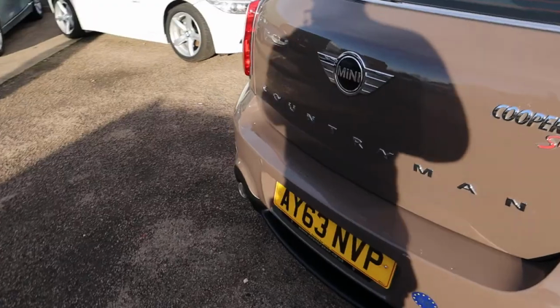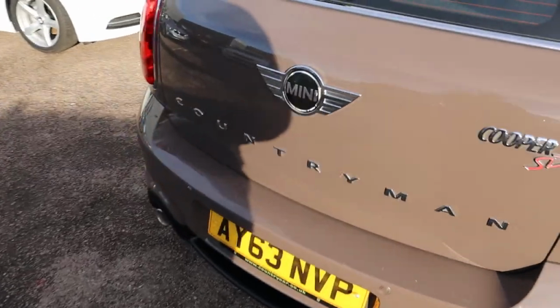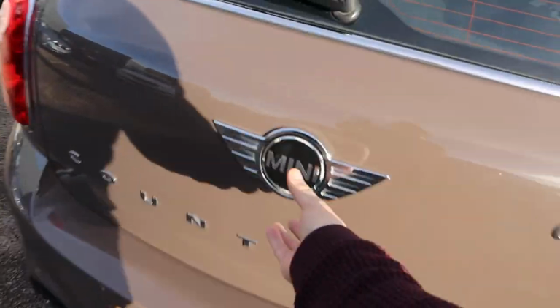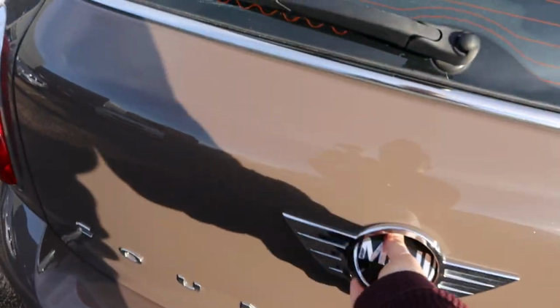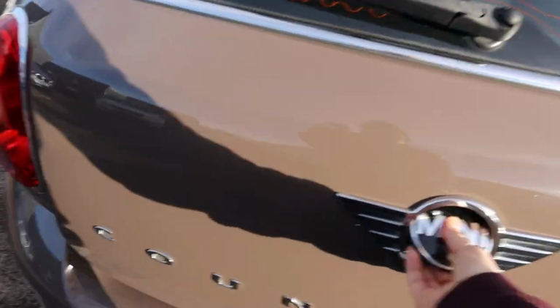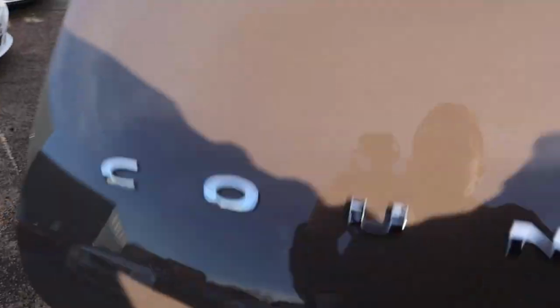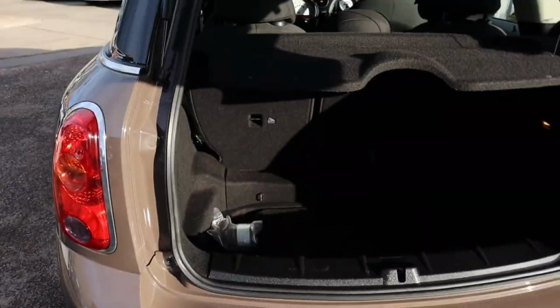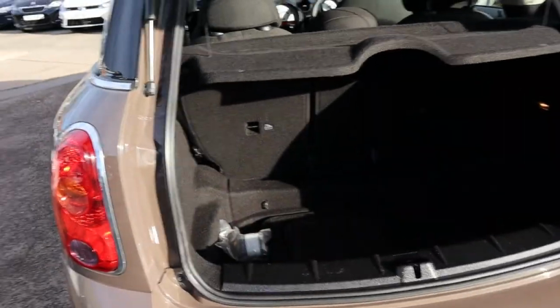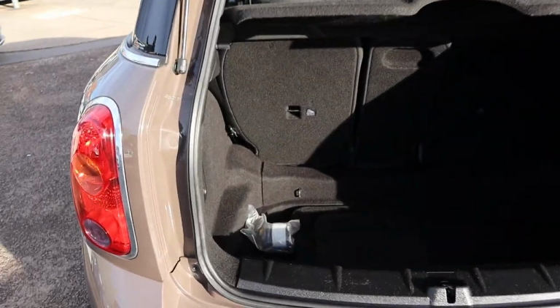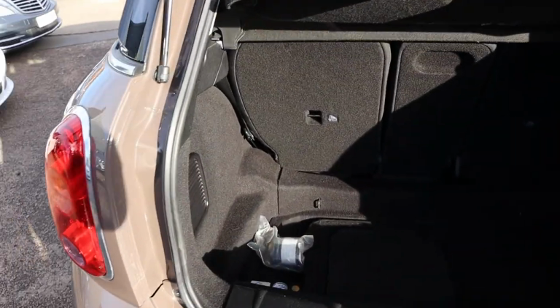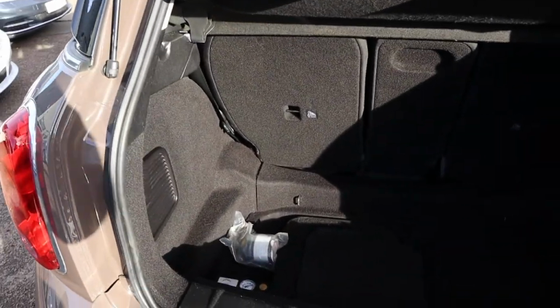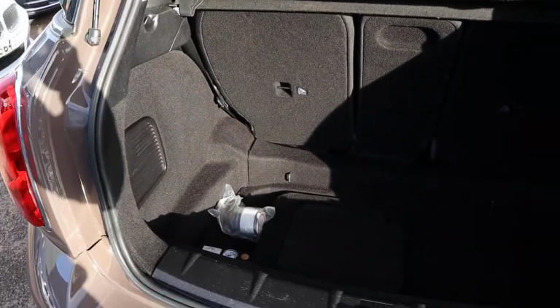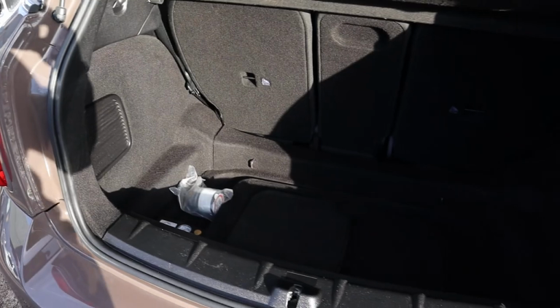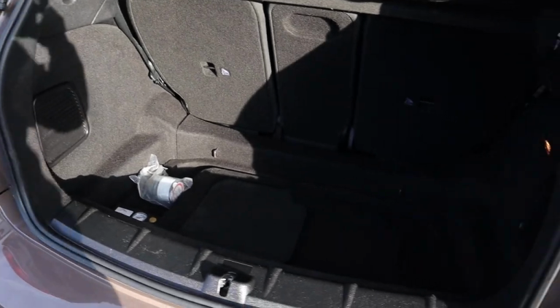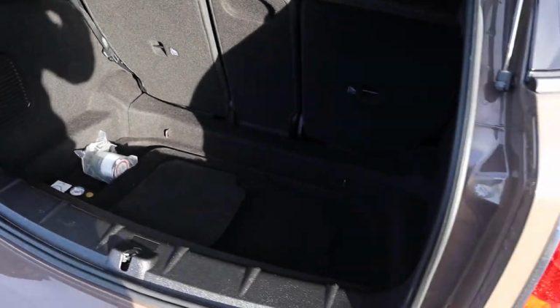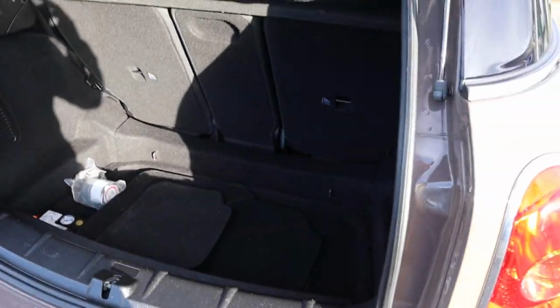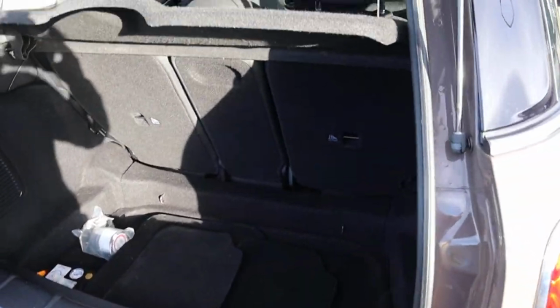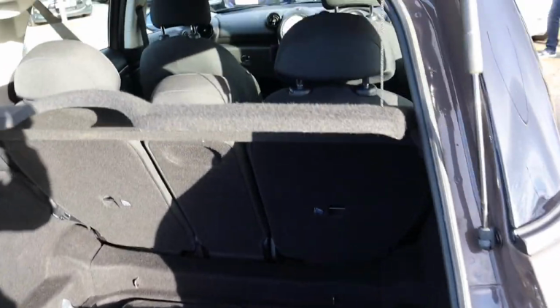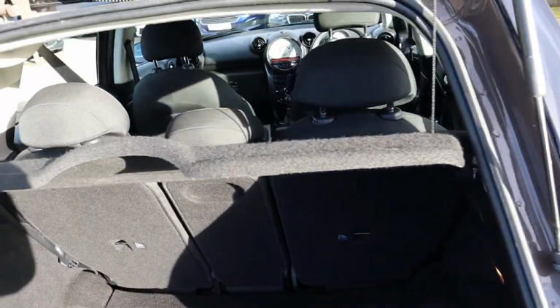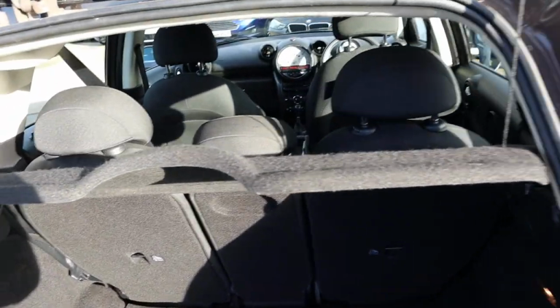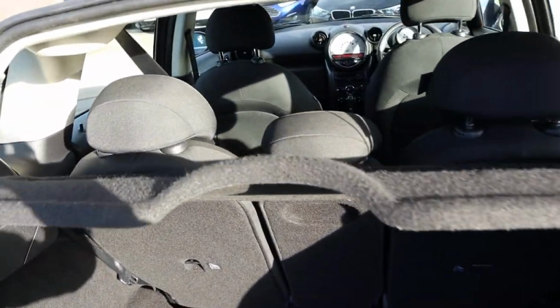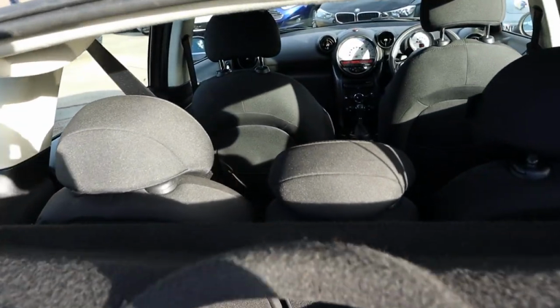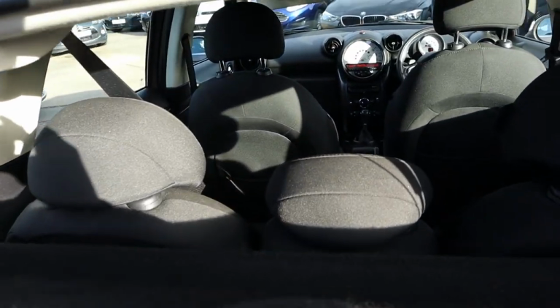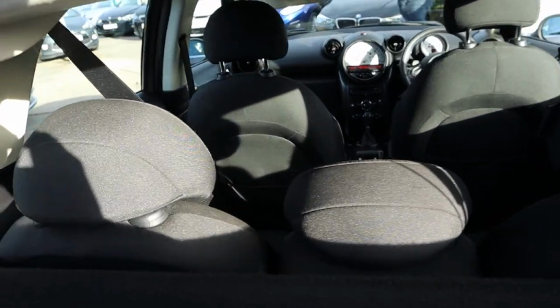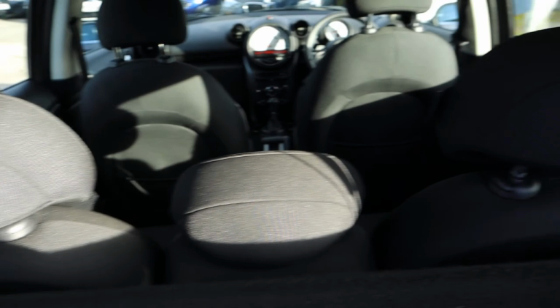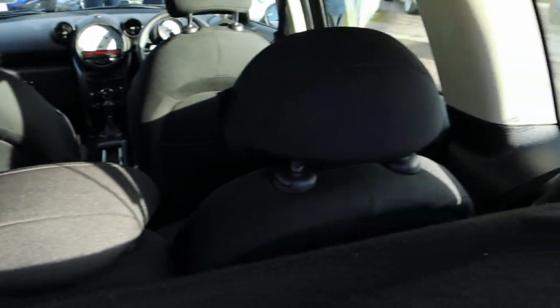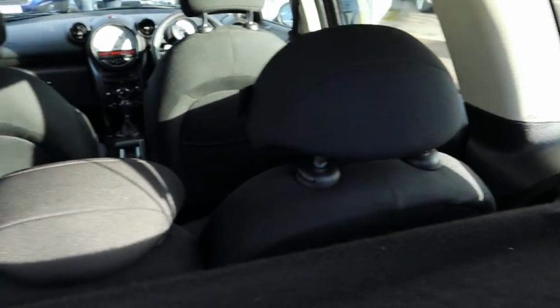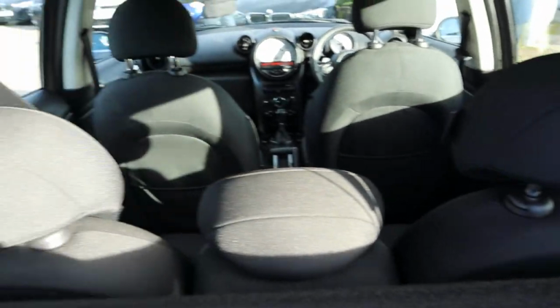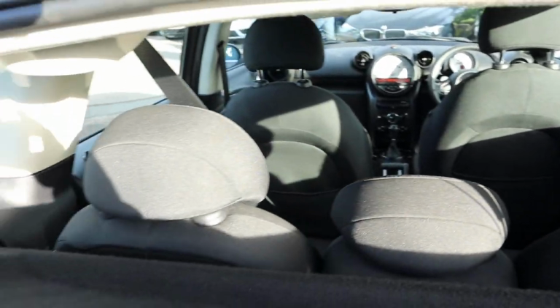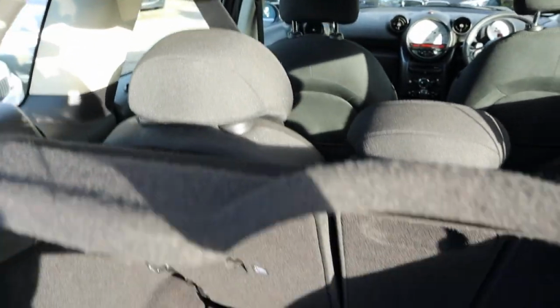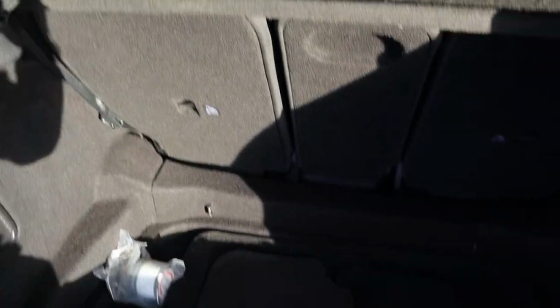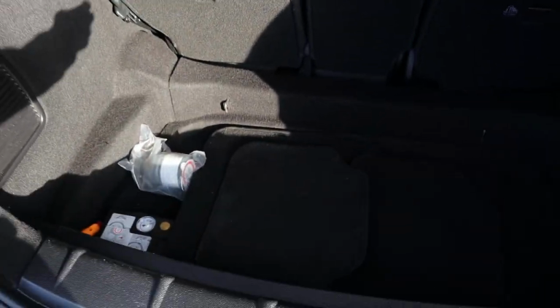Let's have a look inside the boot — plenty of space inside the boot area. You've got your parcel shelf that can be taken off, and these rear seats can be folded down giving you even more space if needed.